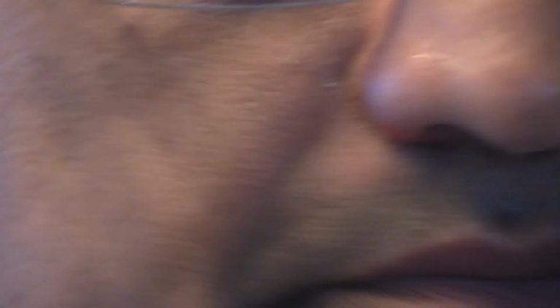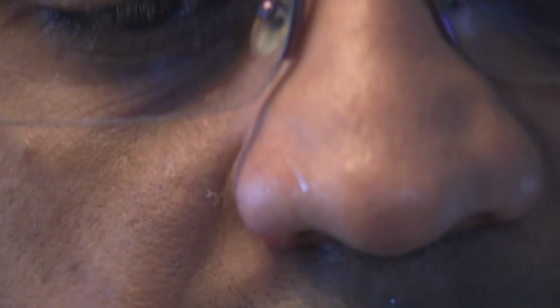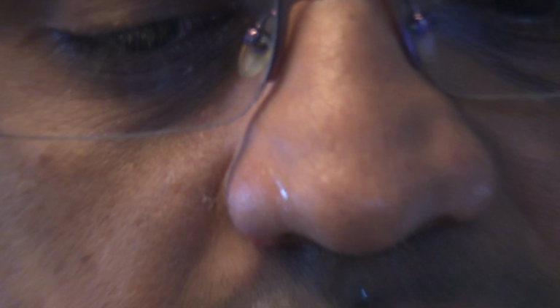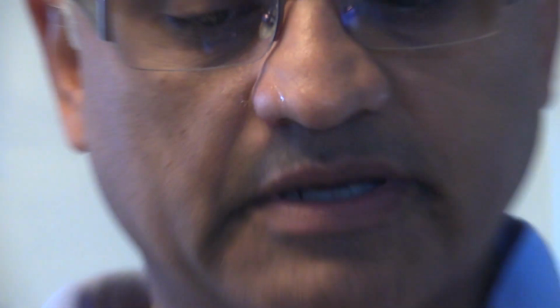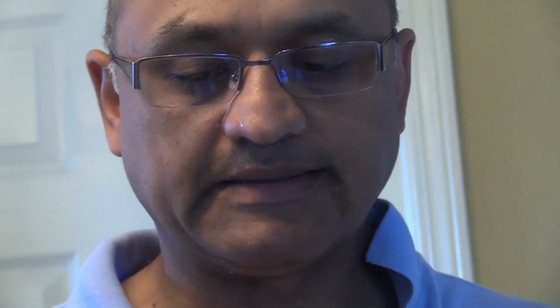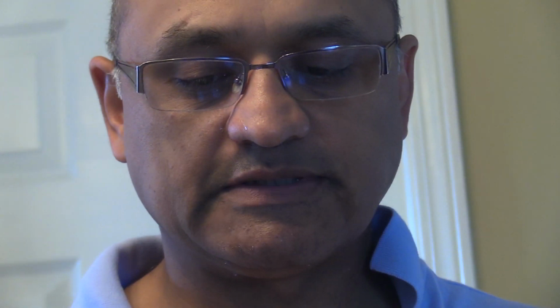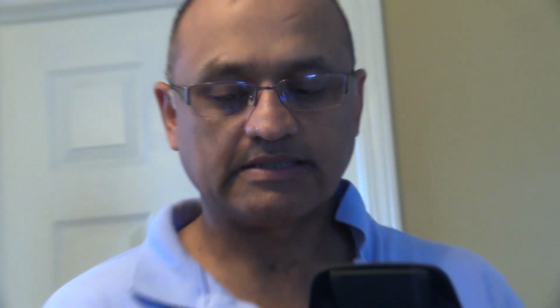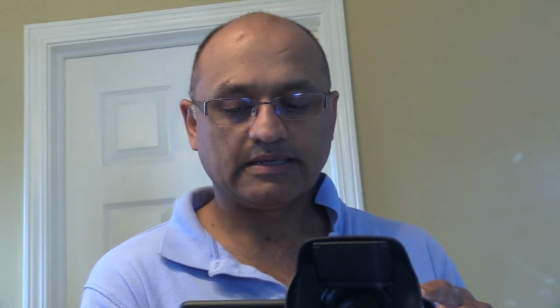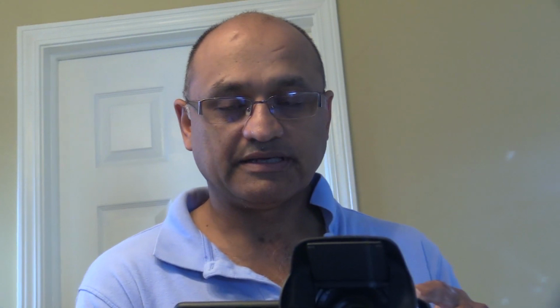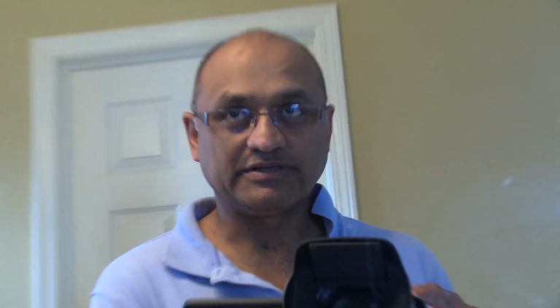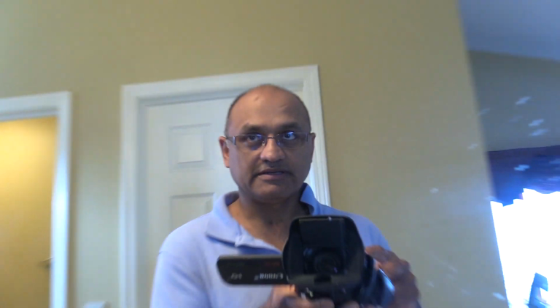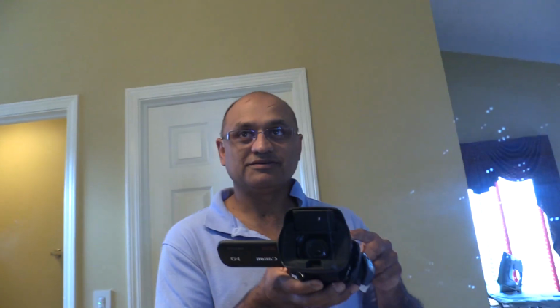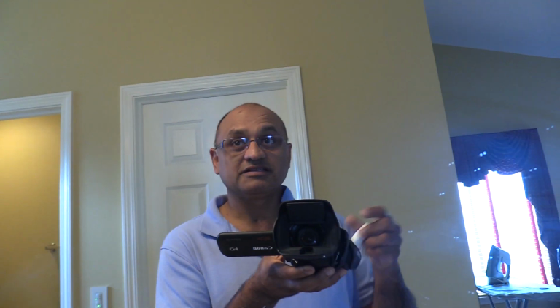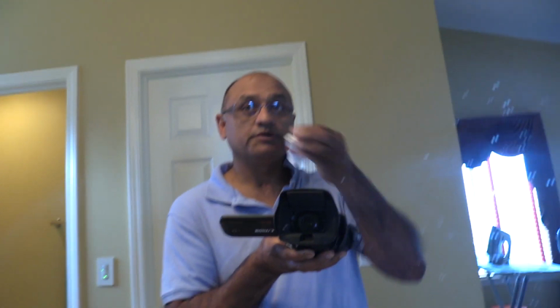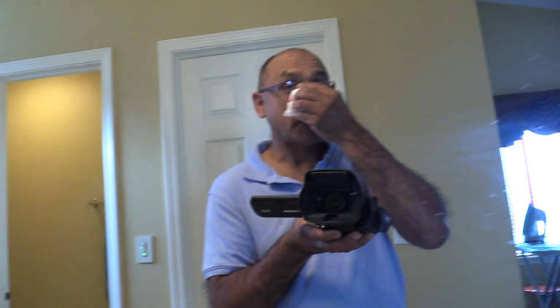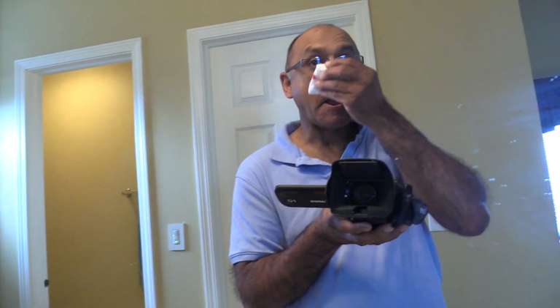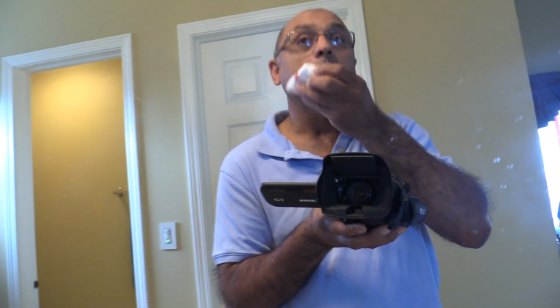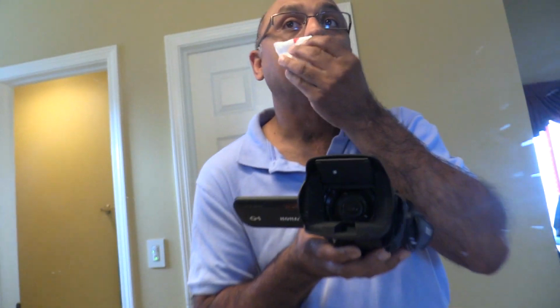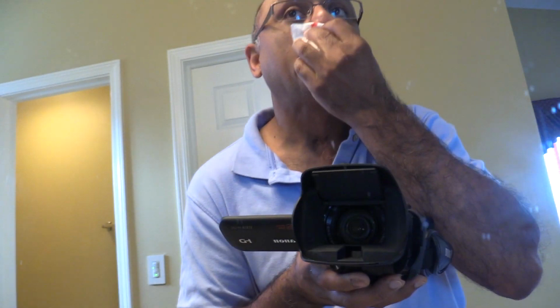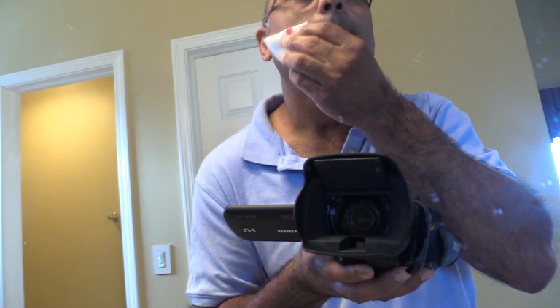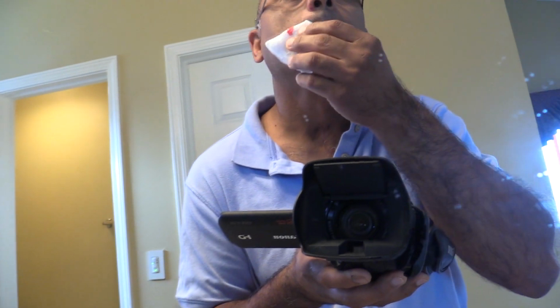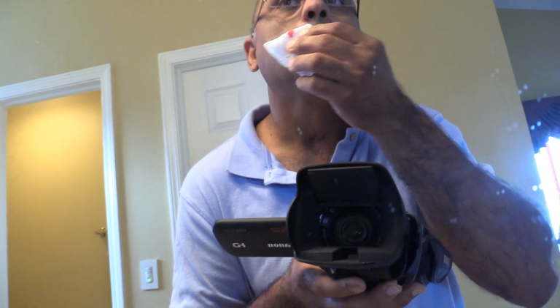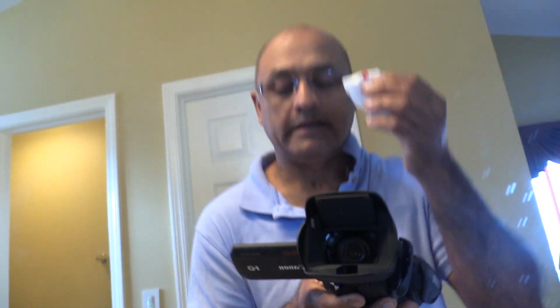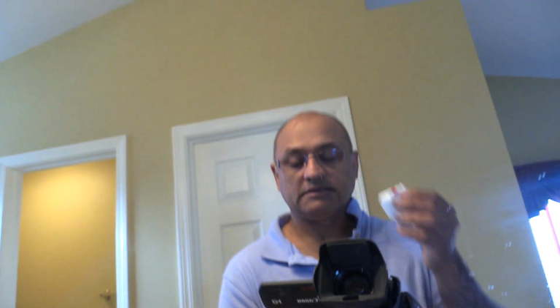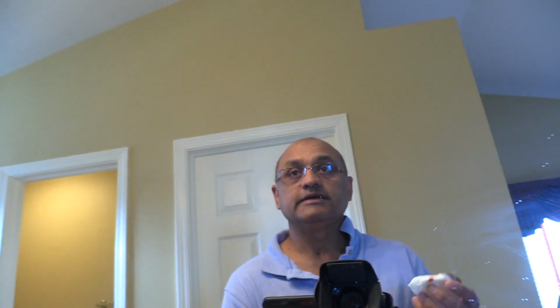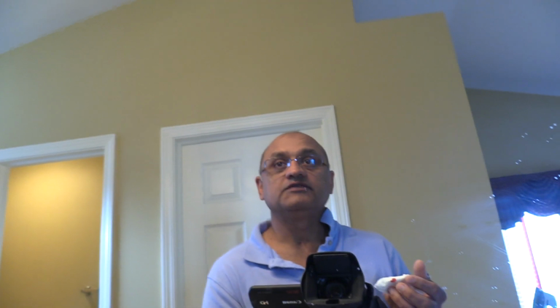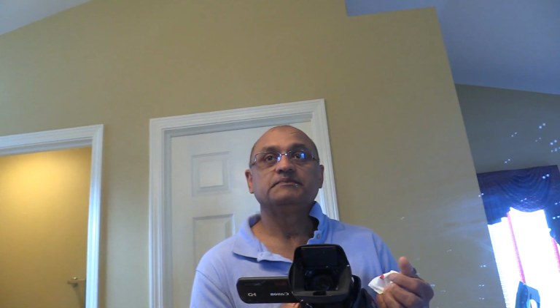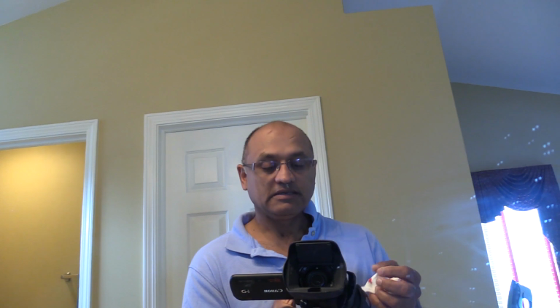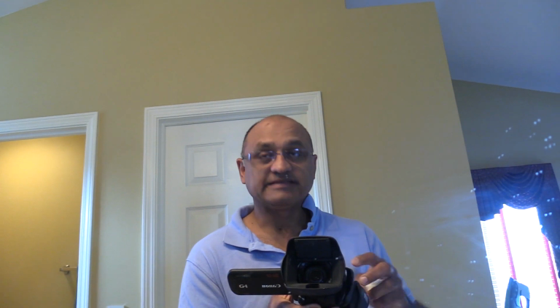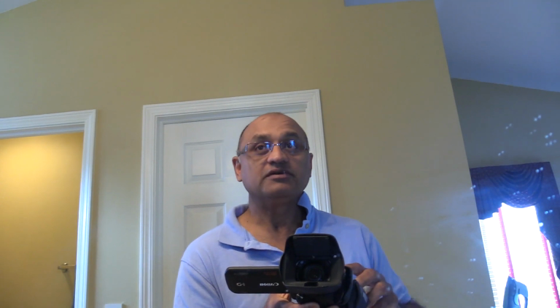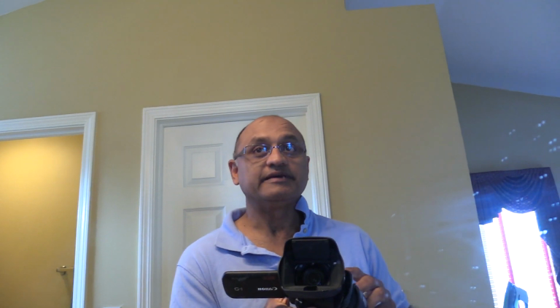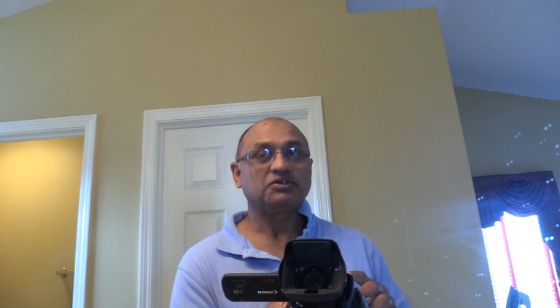Enough close-up of my nose and lips, but you get the point. So this actually worked pretty good, and I think at this point I'll have to keep this Afrin nose spray in the bathroom.